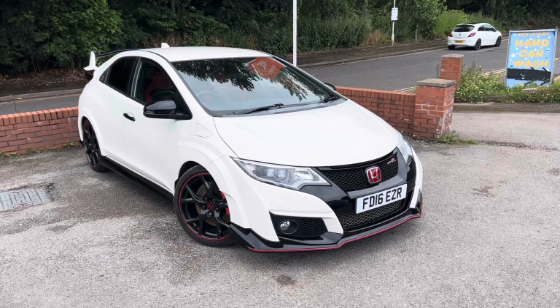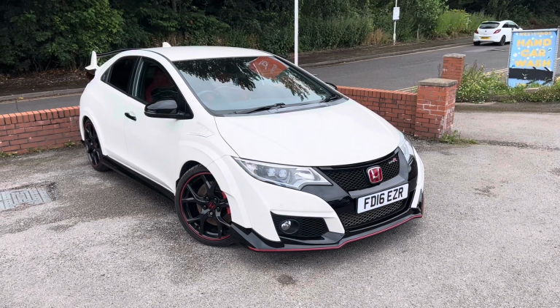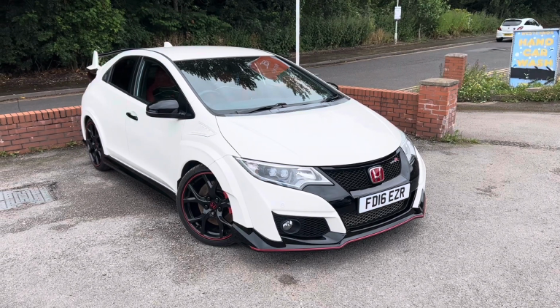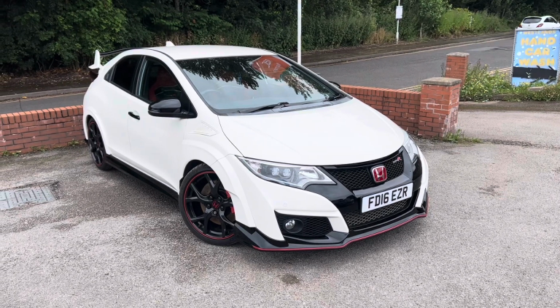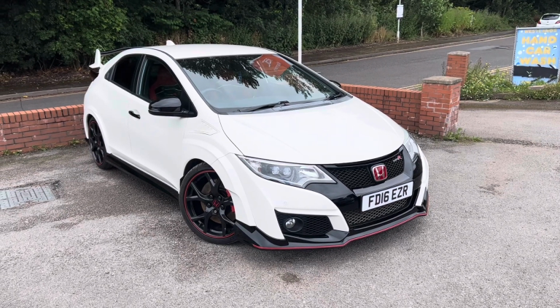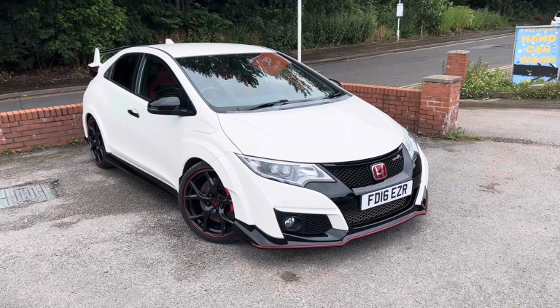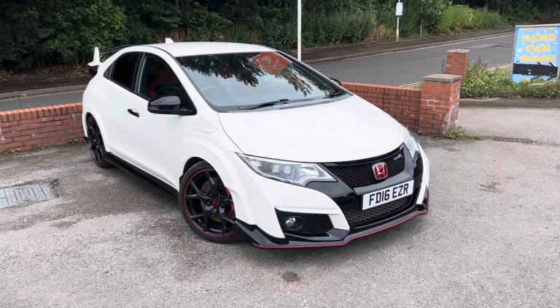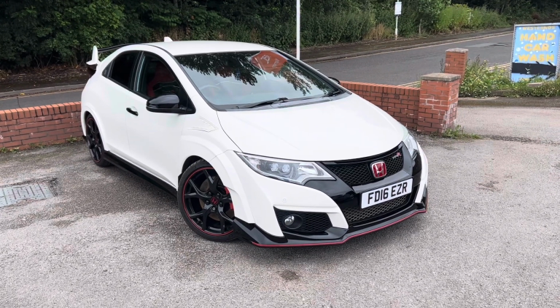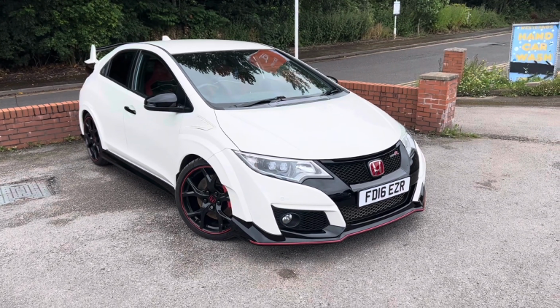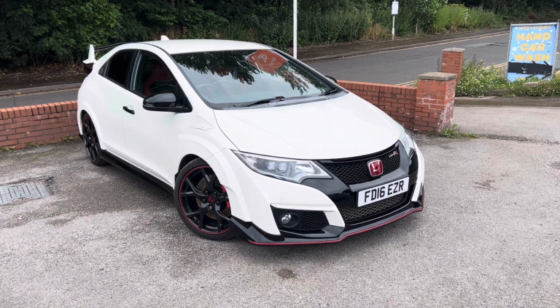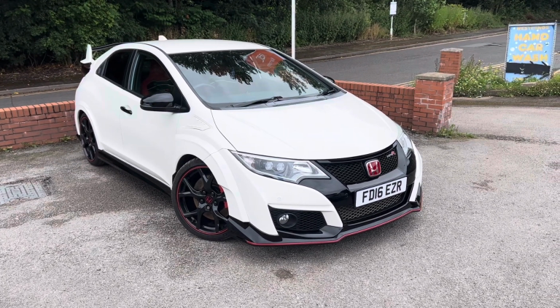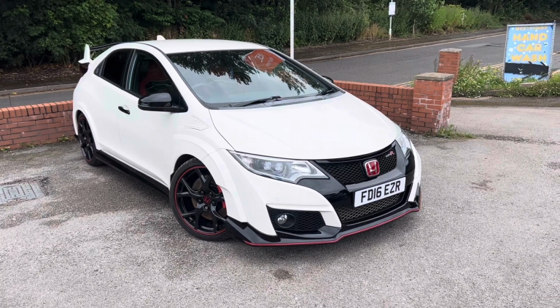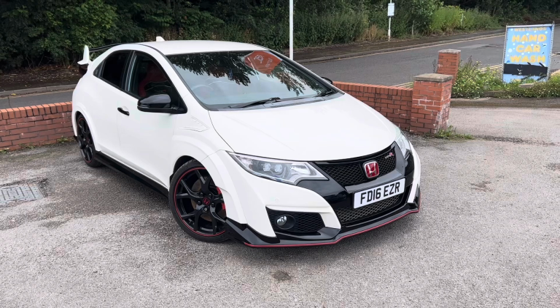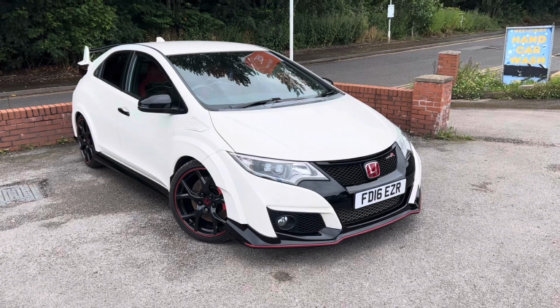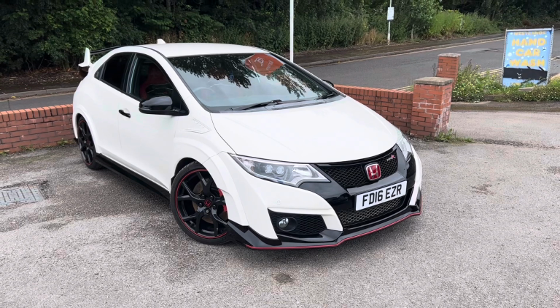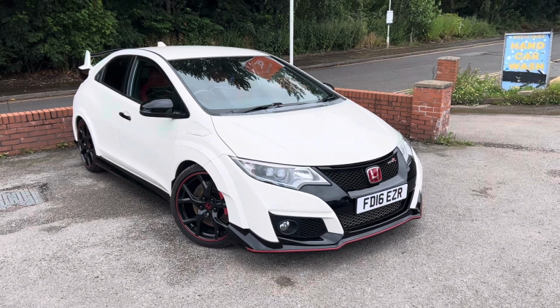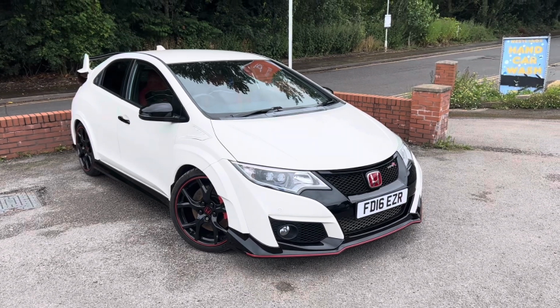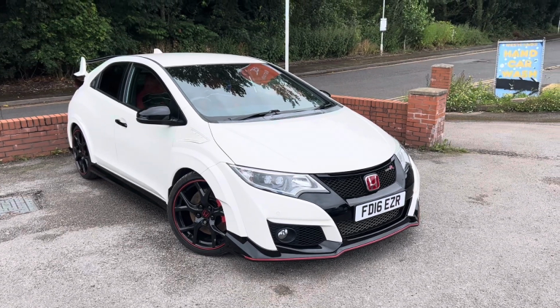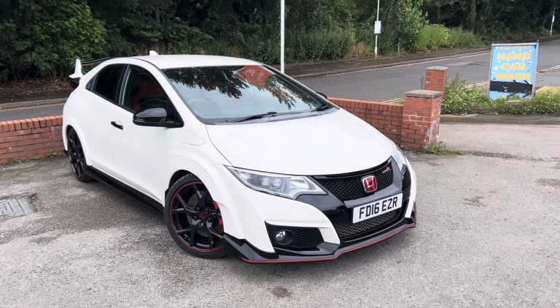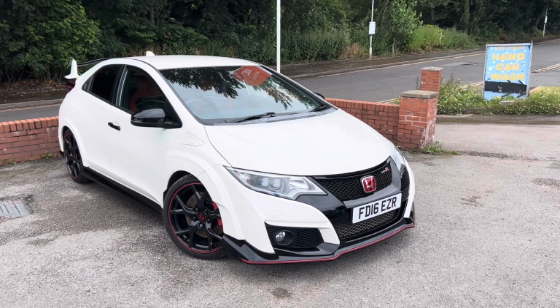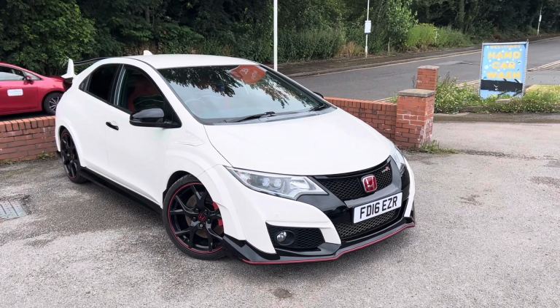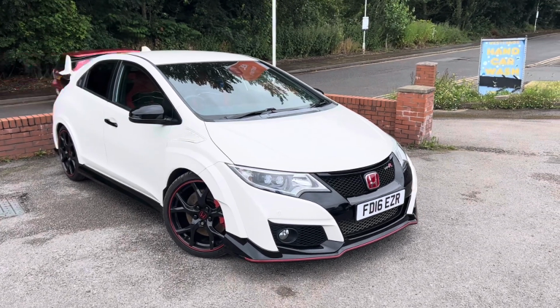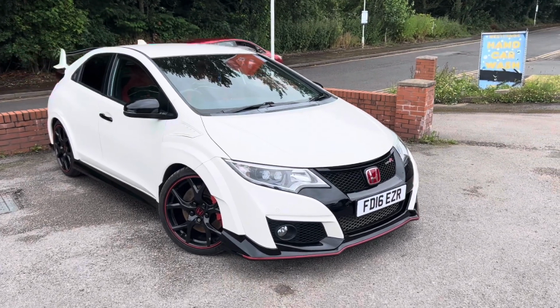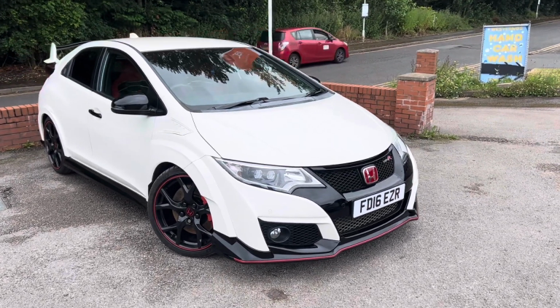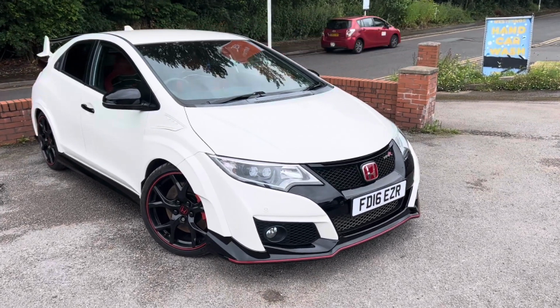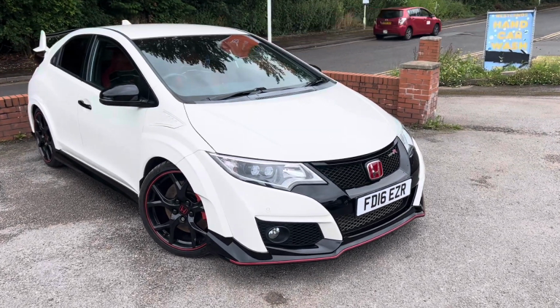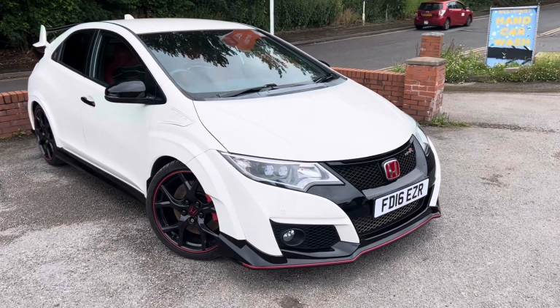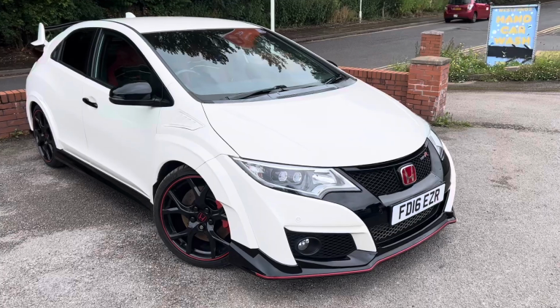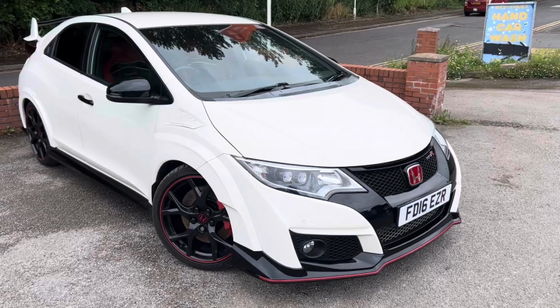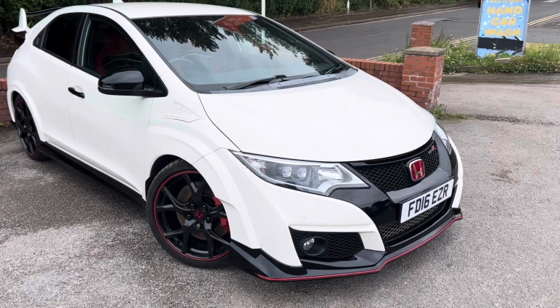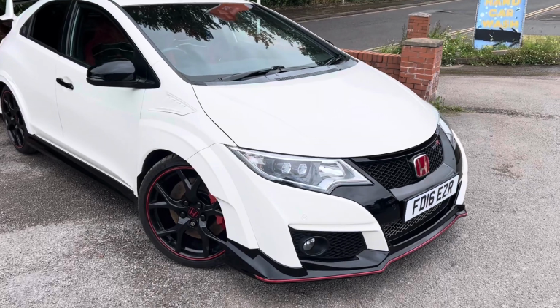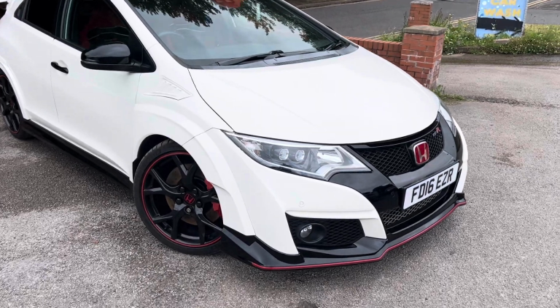Look at this absolutely sensational Civic Type R, just driven today at MSC Motors. I love this car — this is probably the car that's got me closest to wanting to keep a car for myself at Gannestock for a long time.